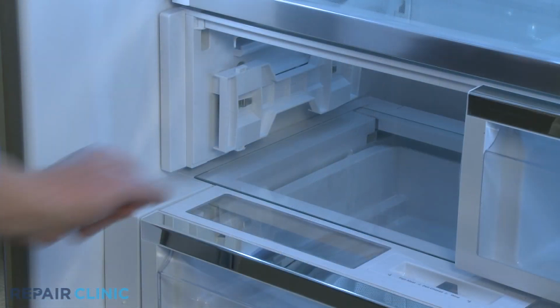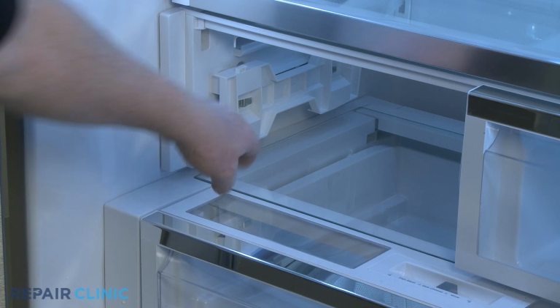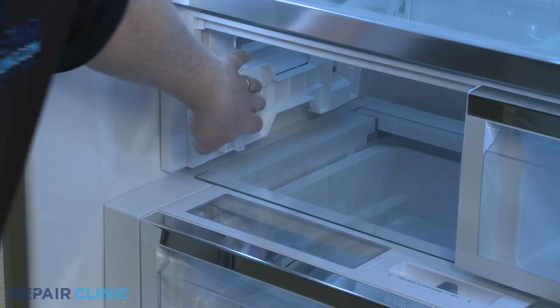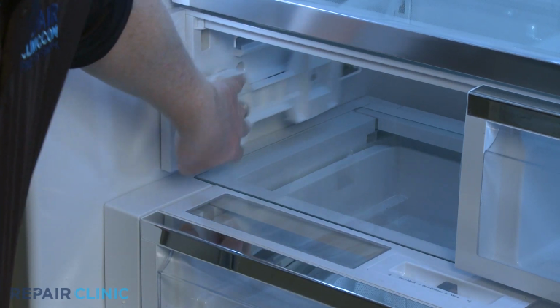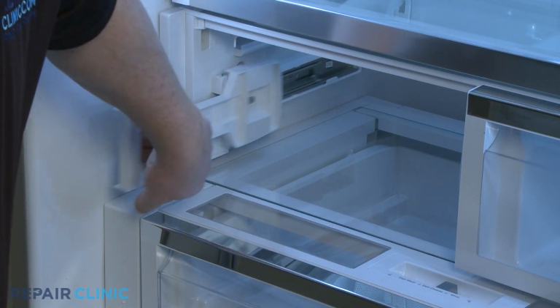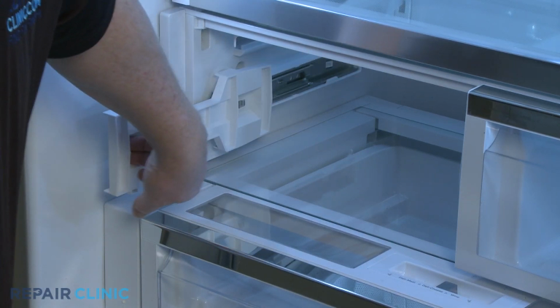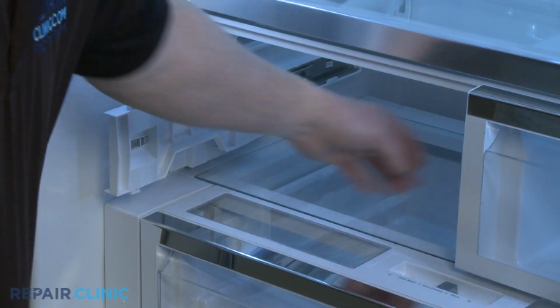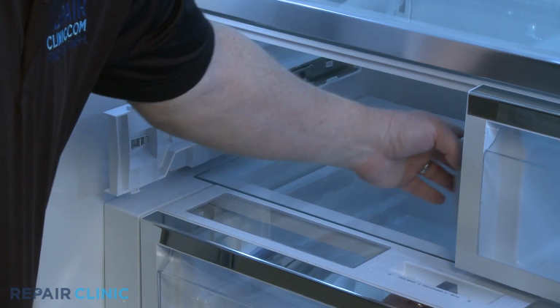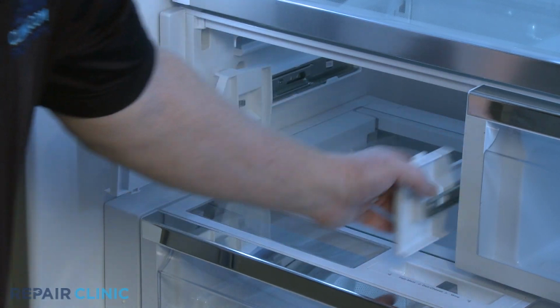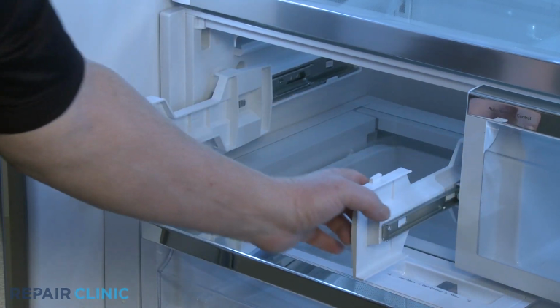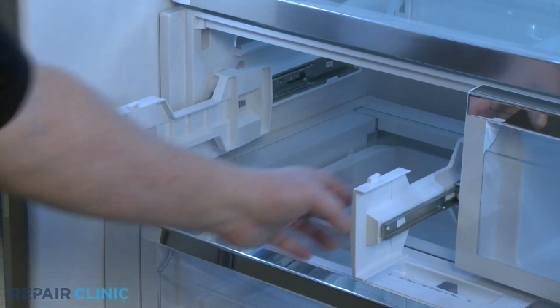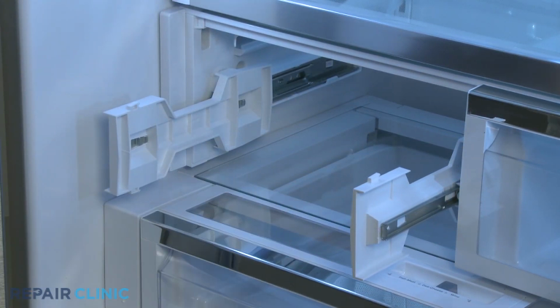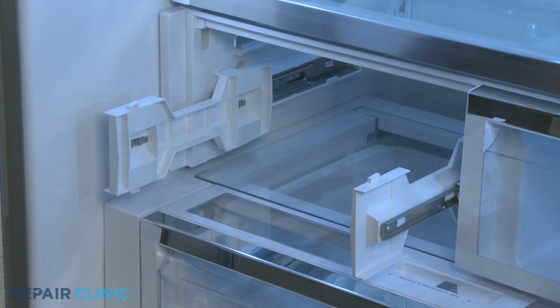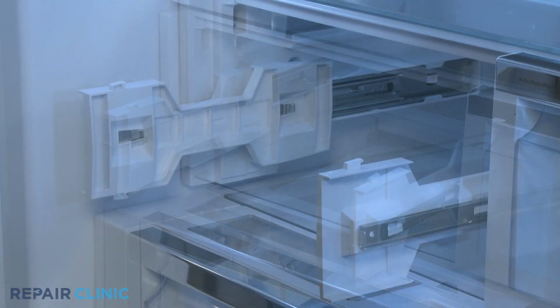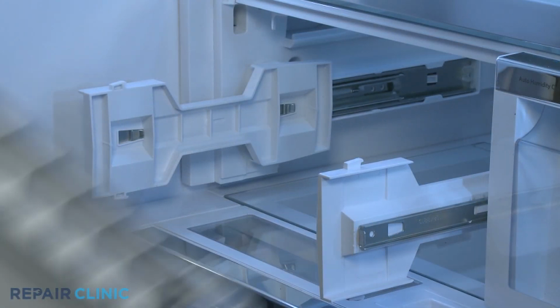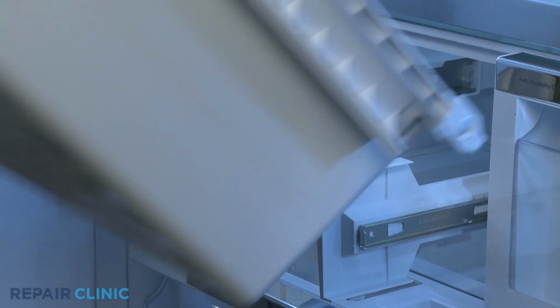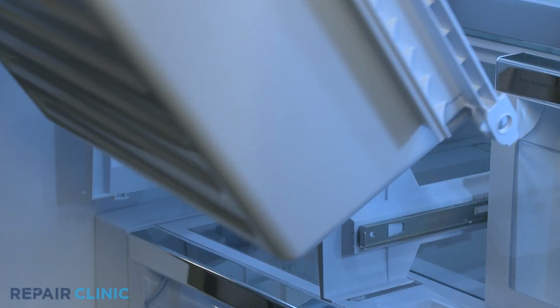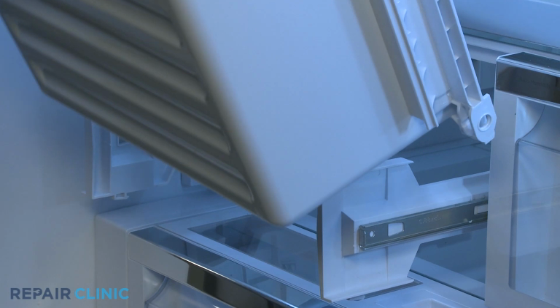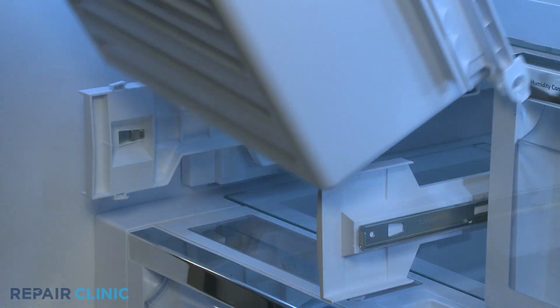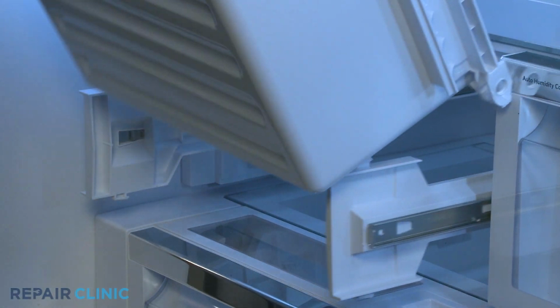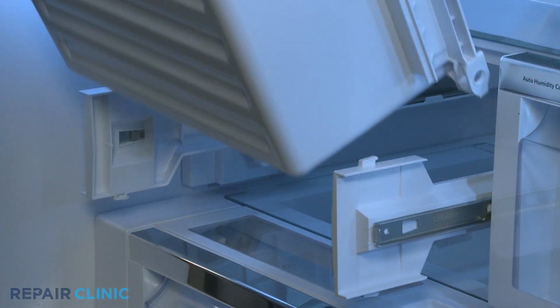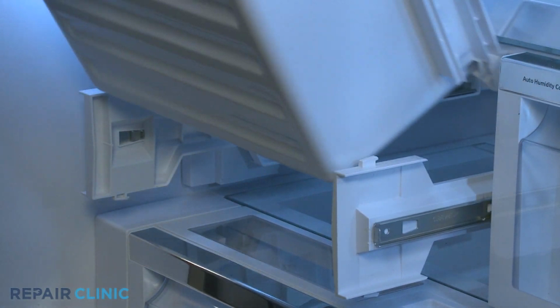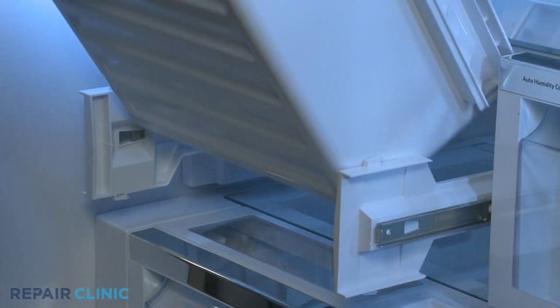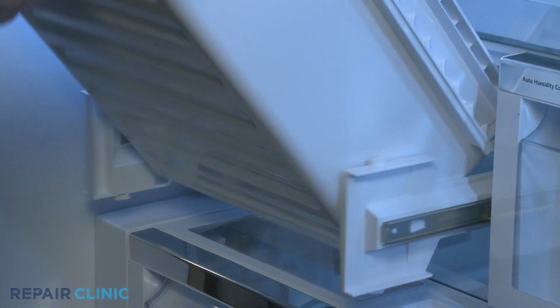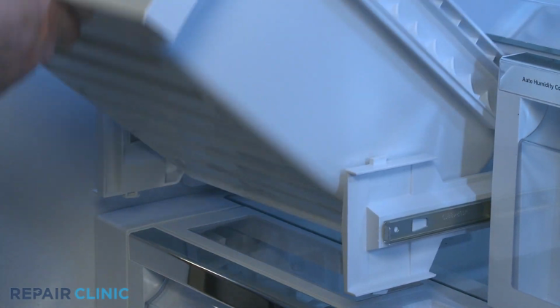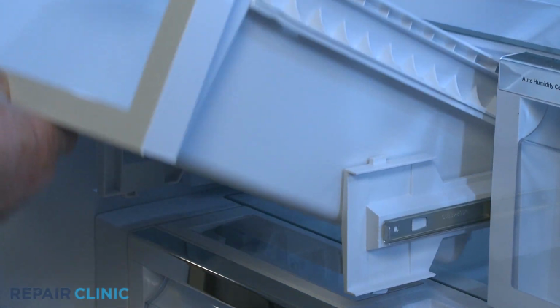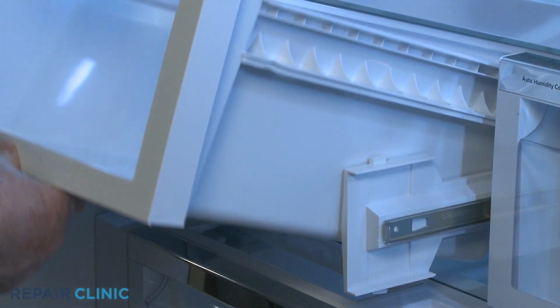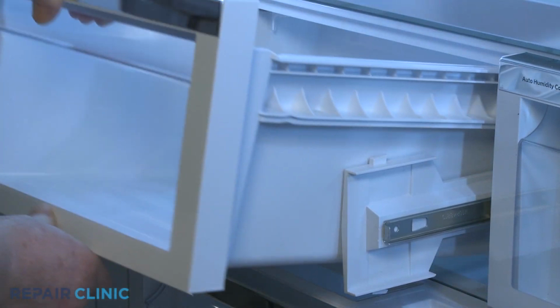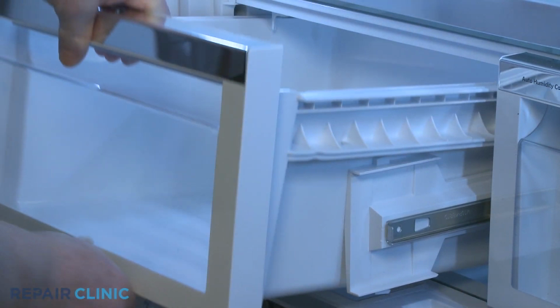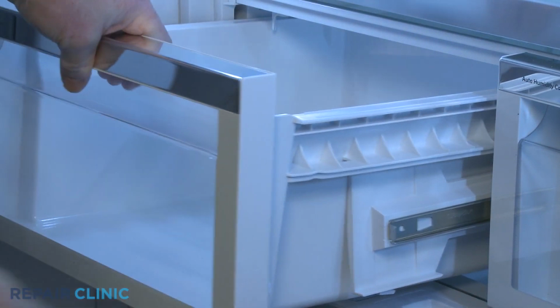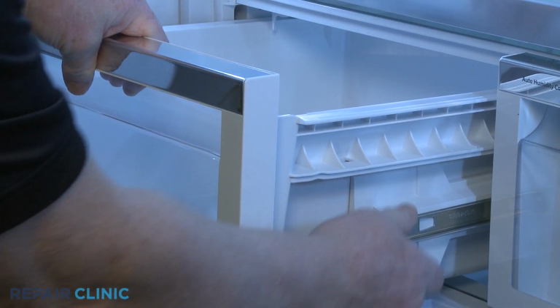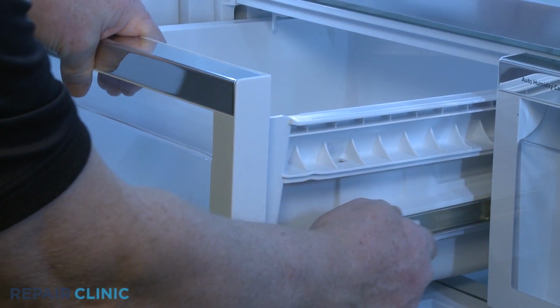To reinstall the drawer, confirm both slide rails are pulled out, then insert the support bracket tabs into the slots in the side channels of the drawer and push the drawer in.